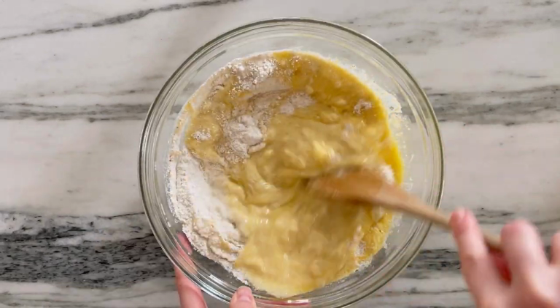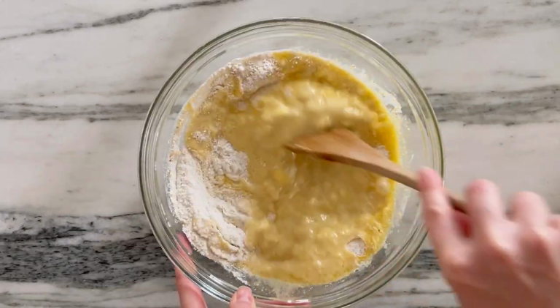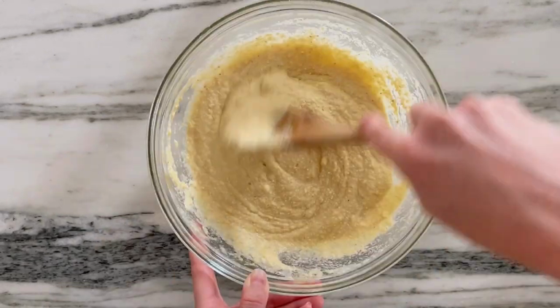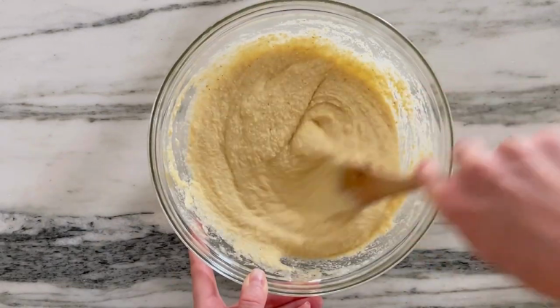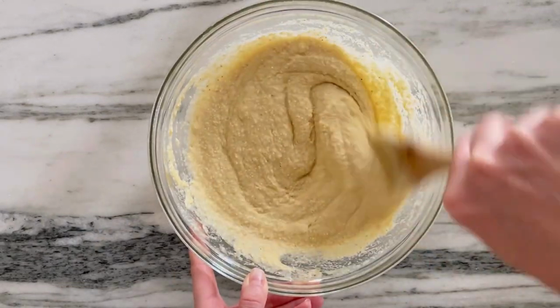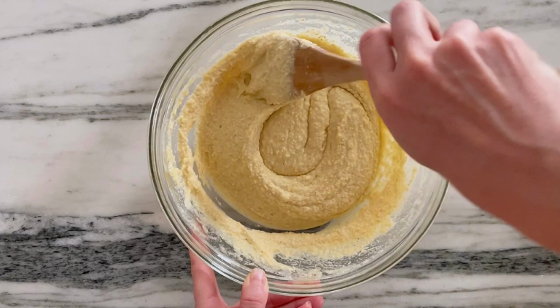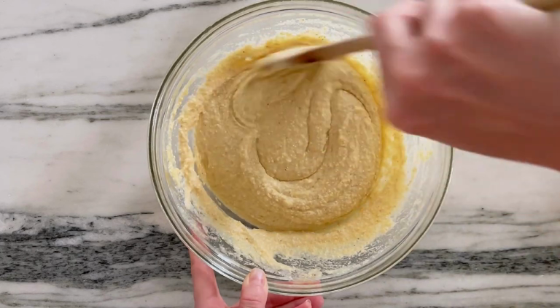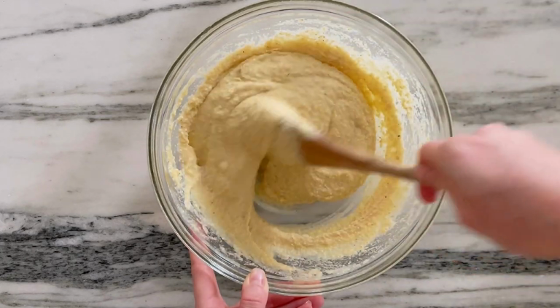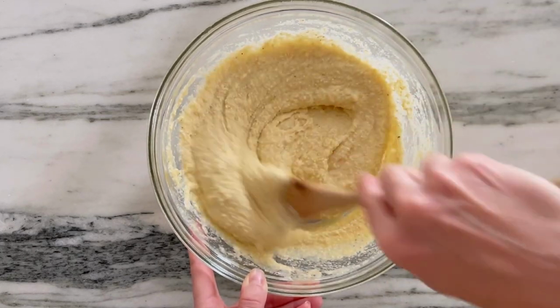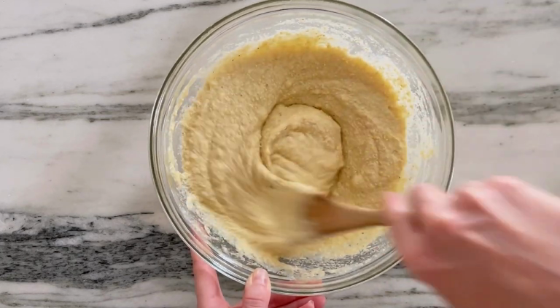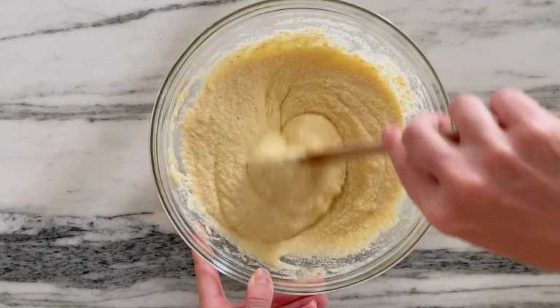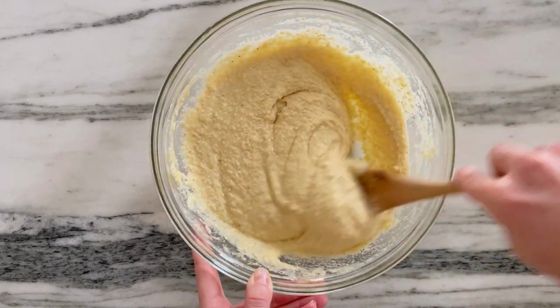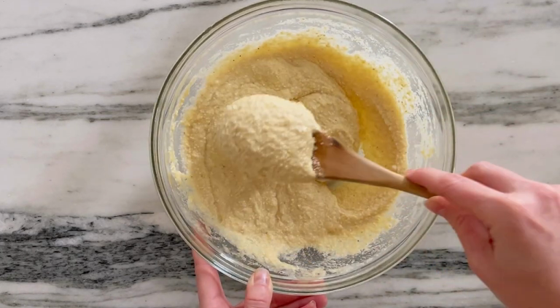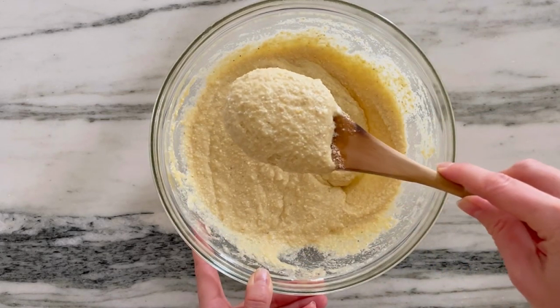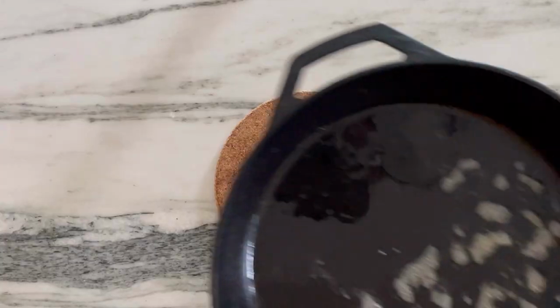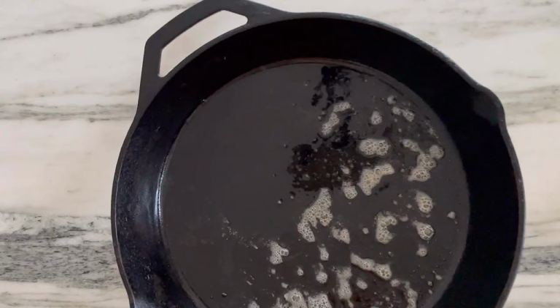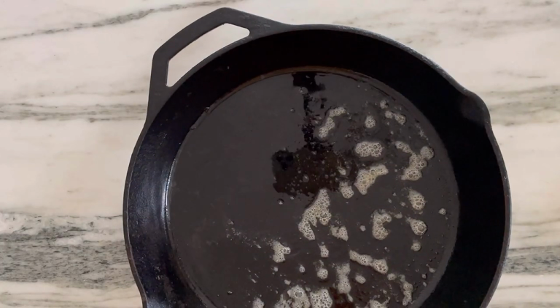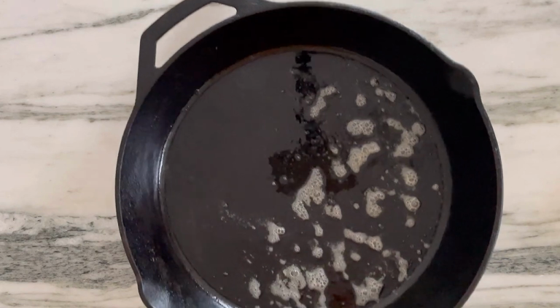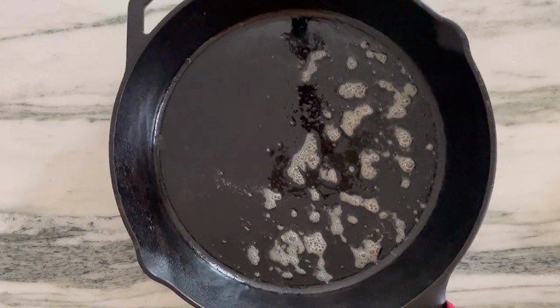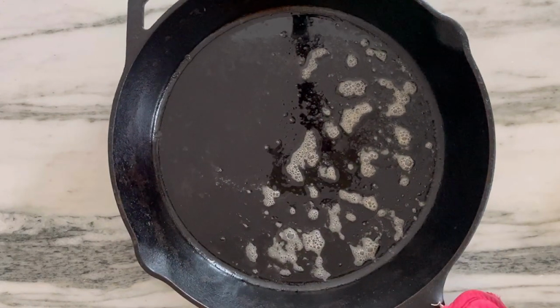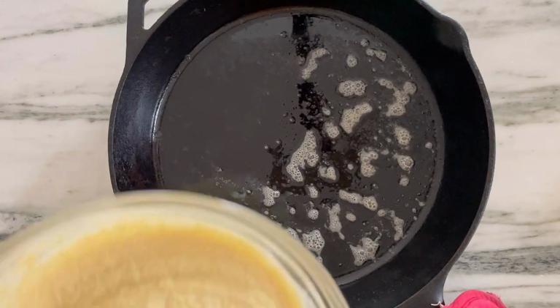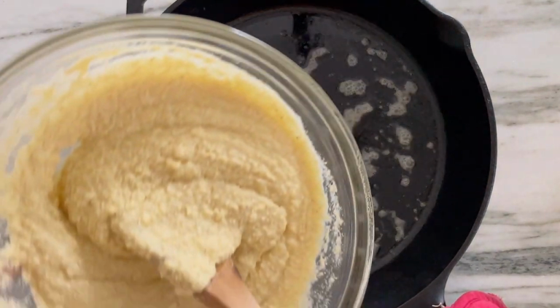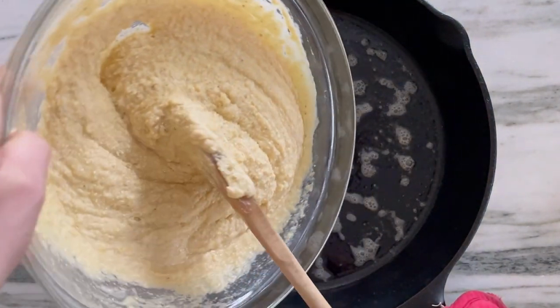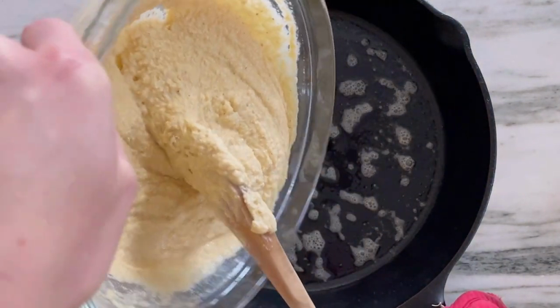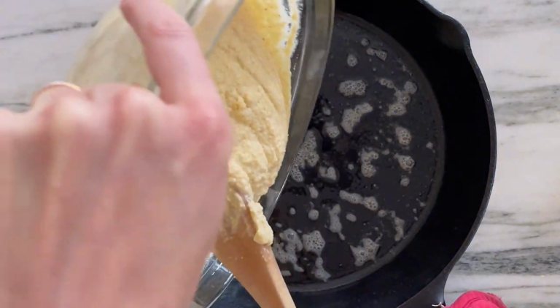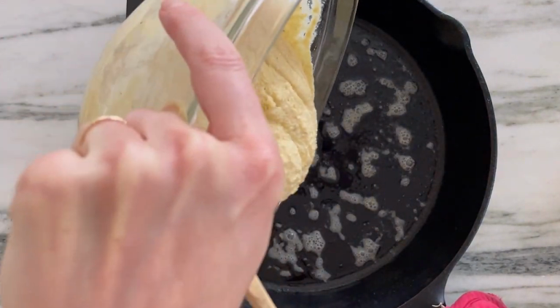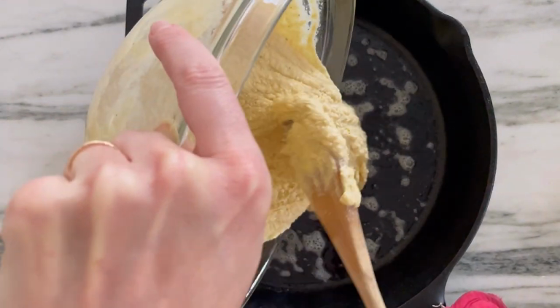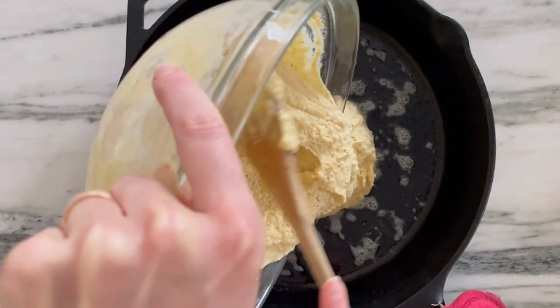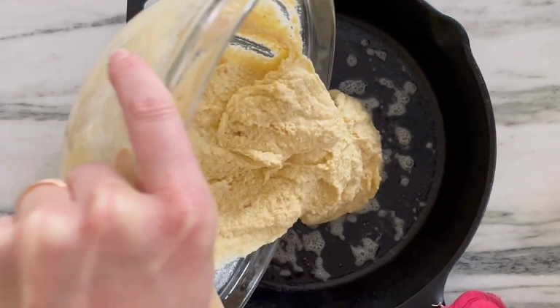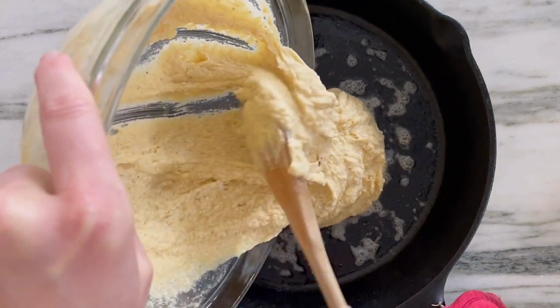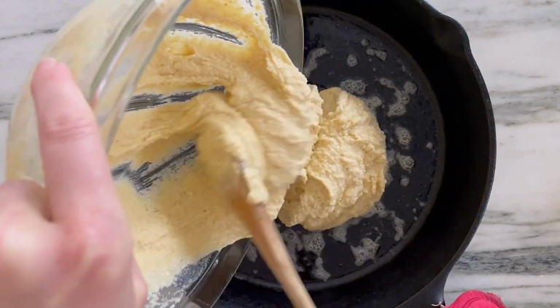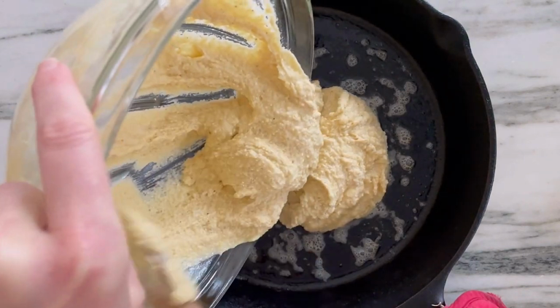We're going to mix this until just combined. Like any quick bread, you want to avoid over-mixing, over-beating your batter. We're going to add the batter to our preheated skillet, just be careful of your fingers and spread it into a beautiful even layer.